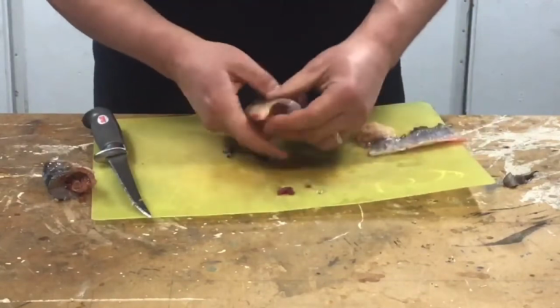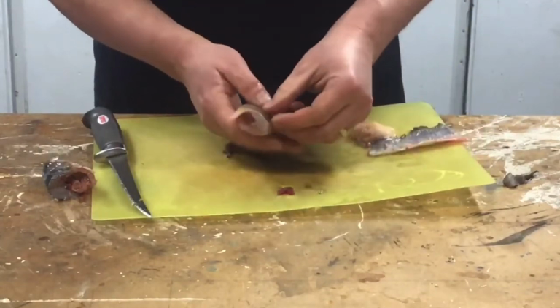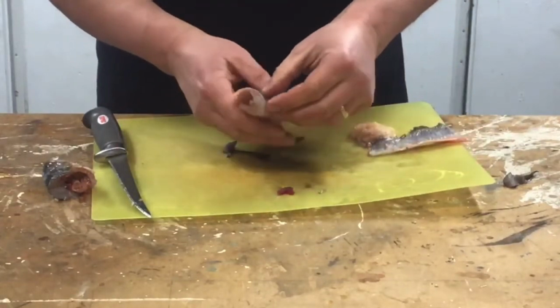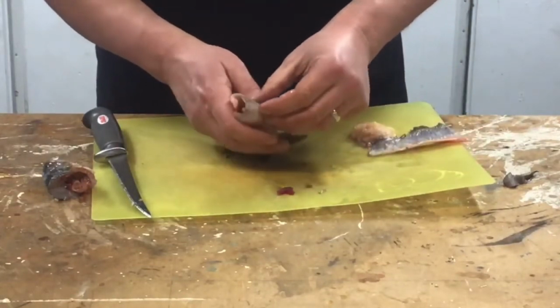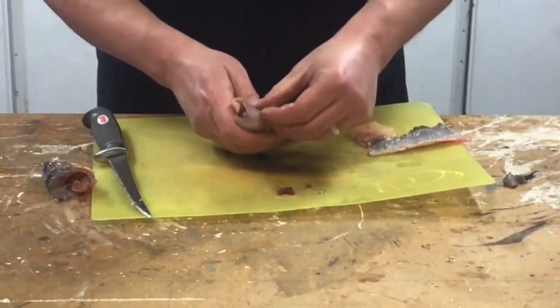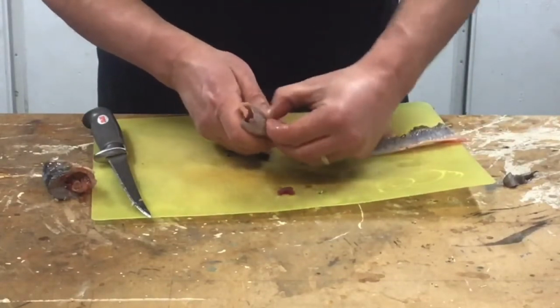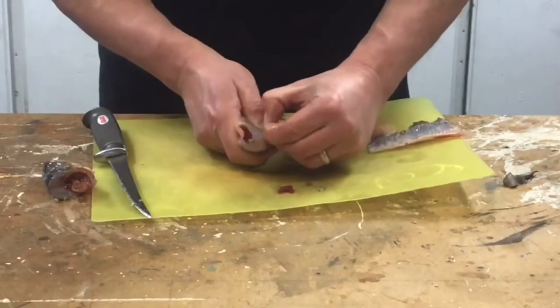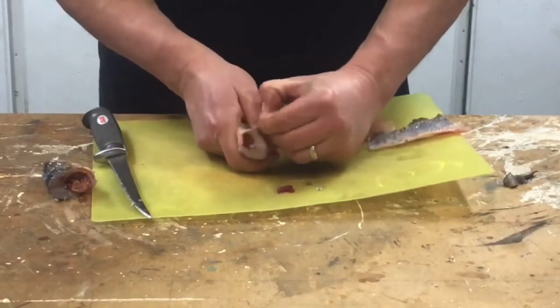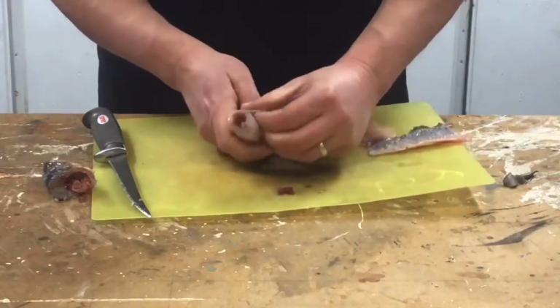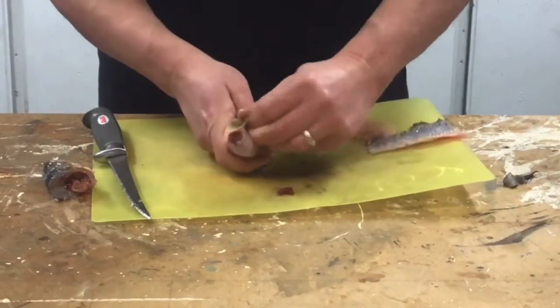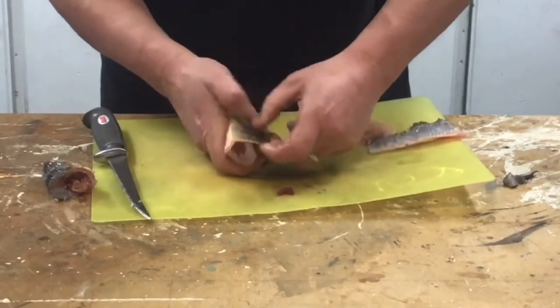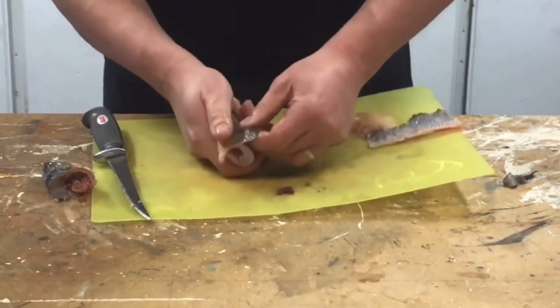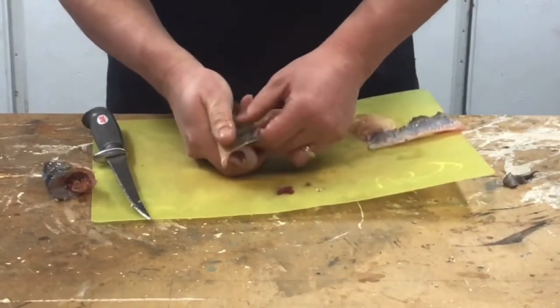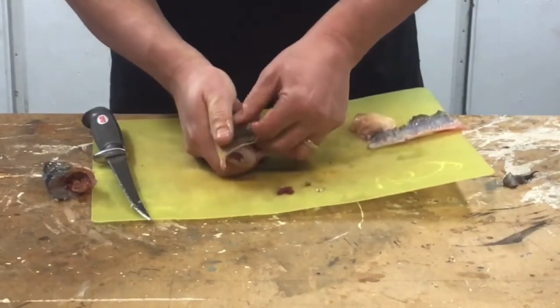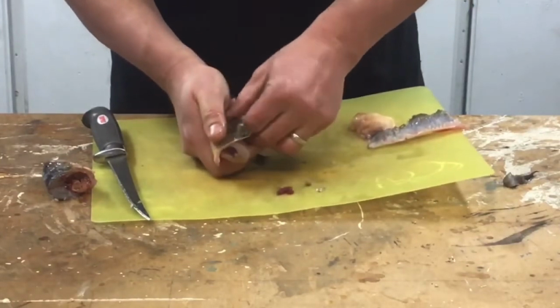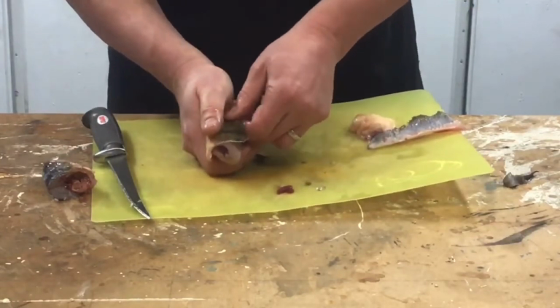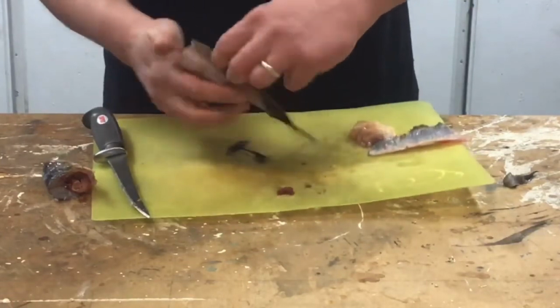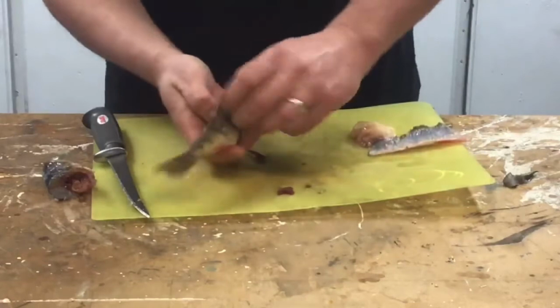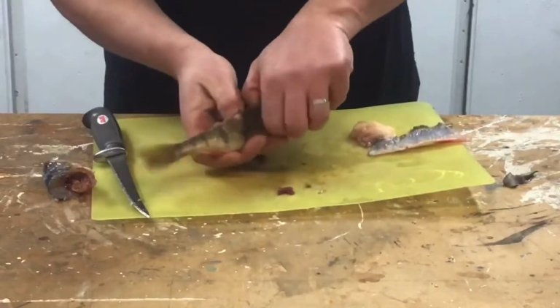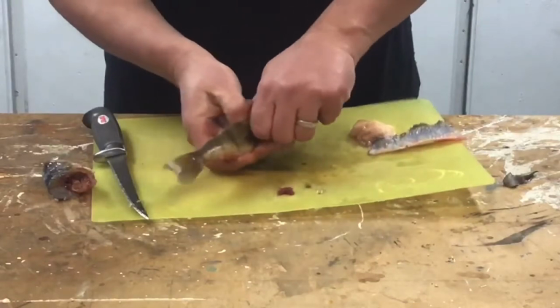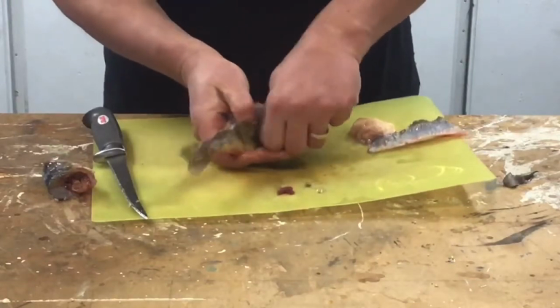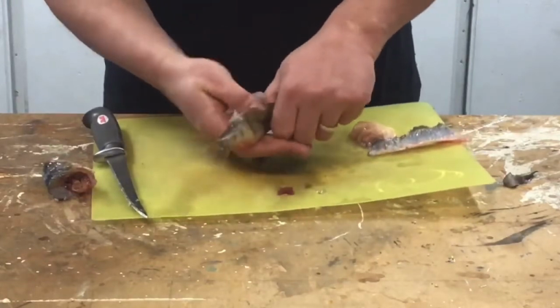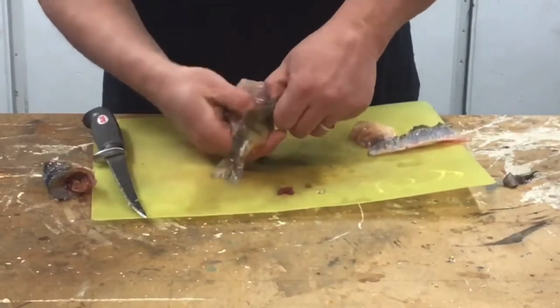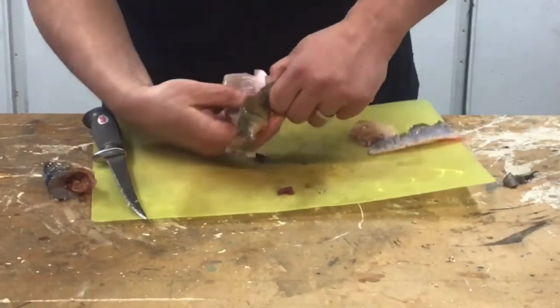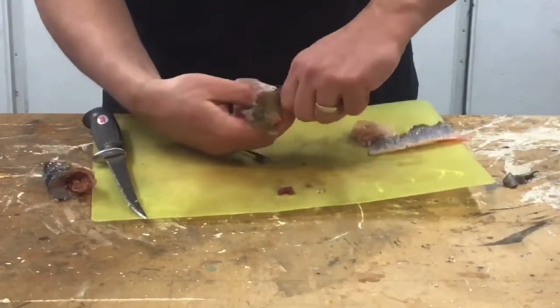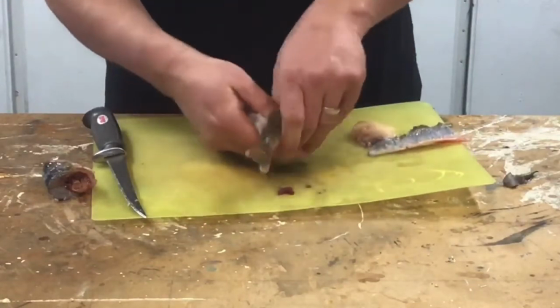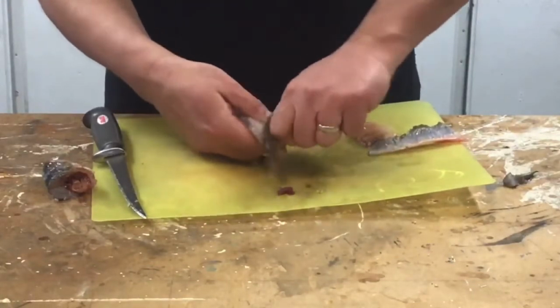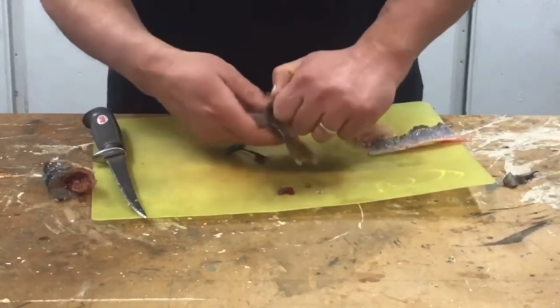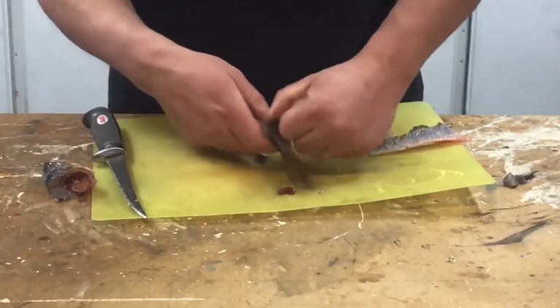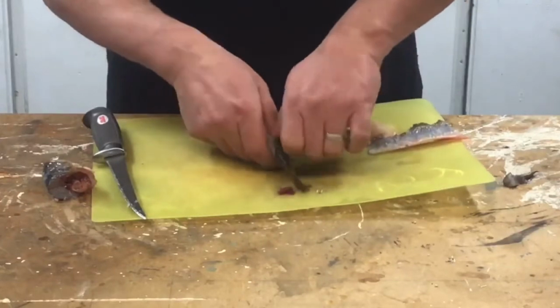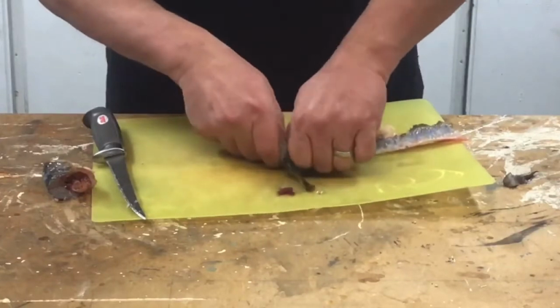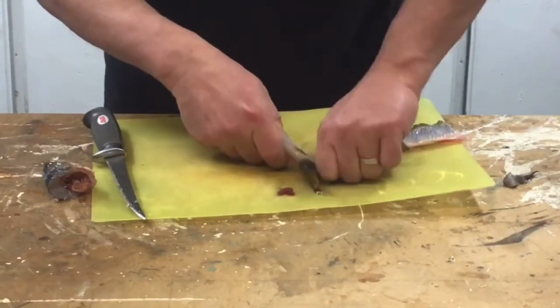Same on the other side. Put your fingernails under there. Peel away really easily, just like that. Pull it away. Not any meat lost whatsoever.